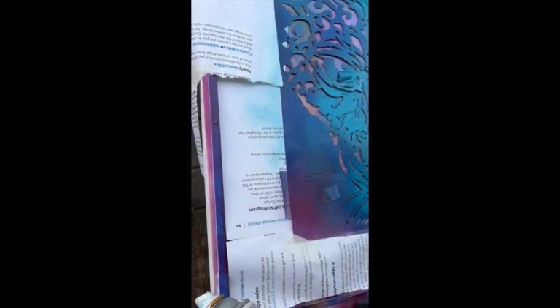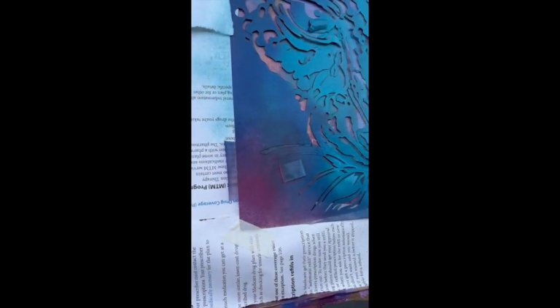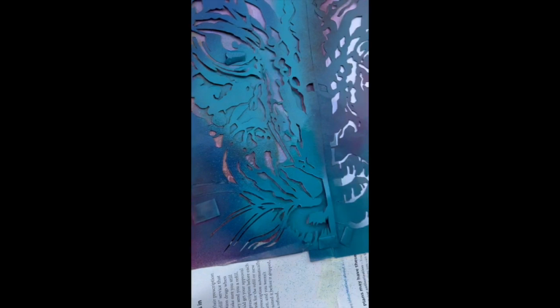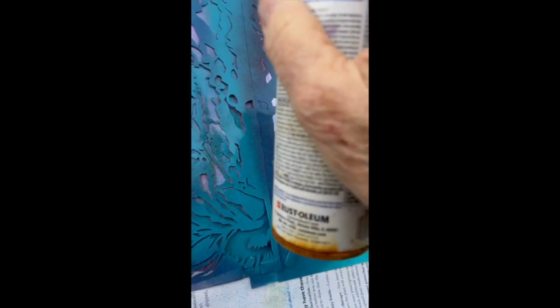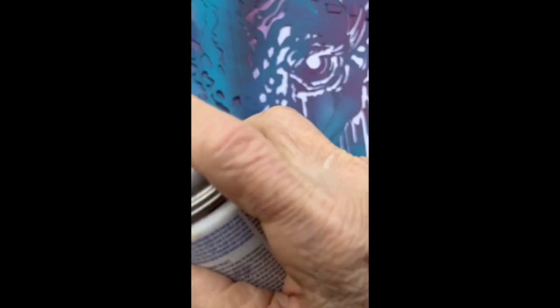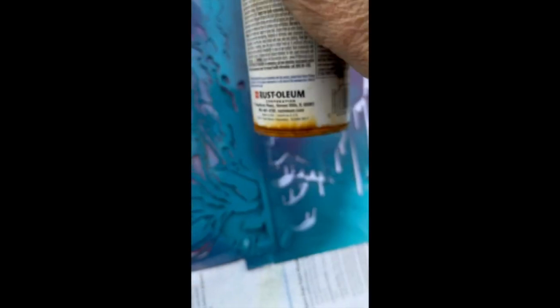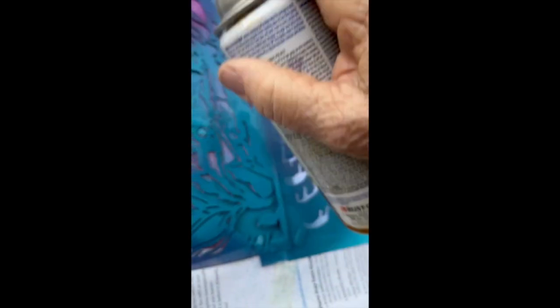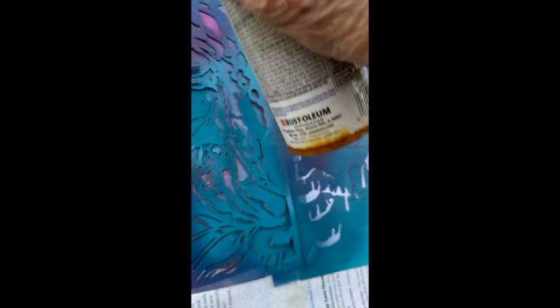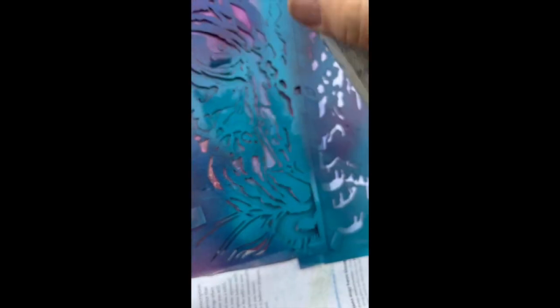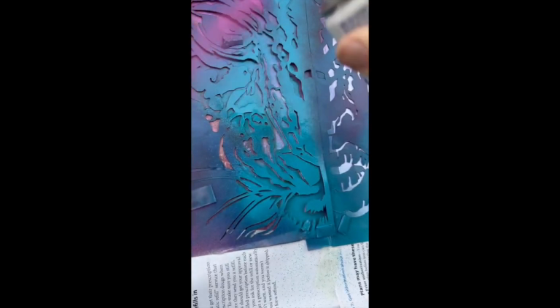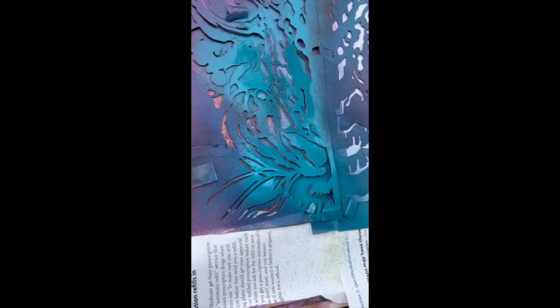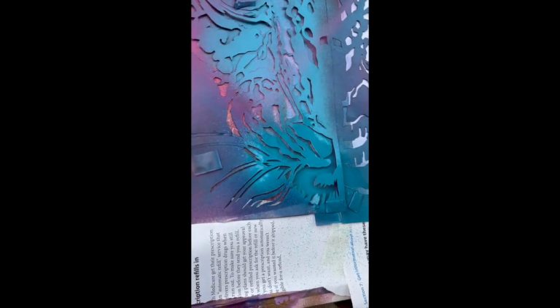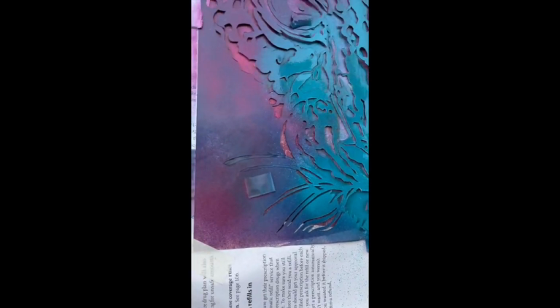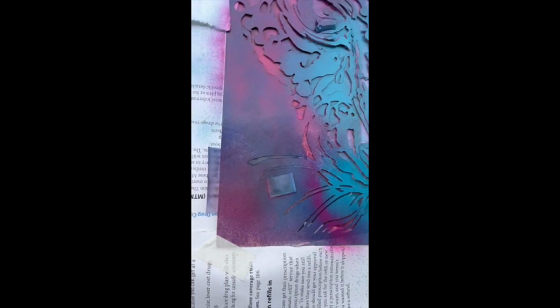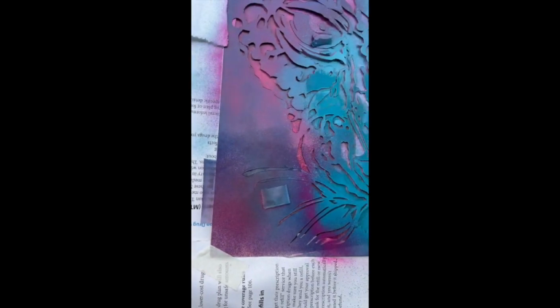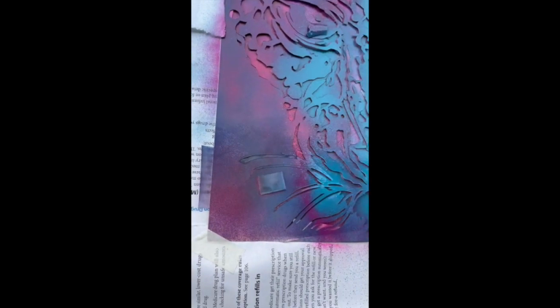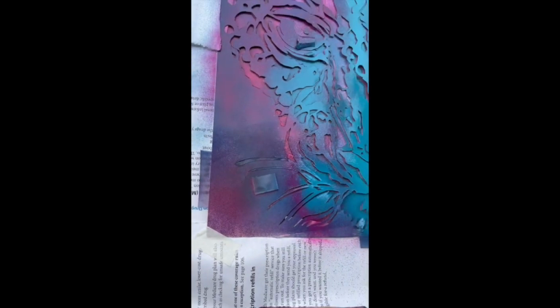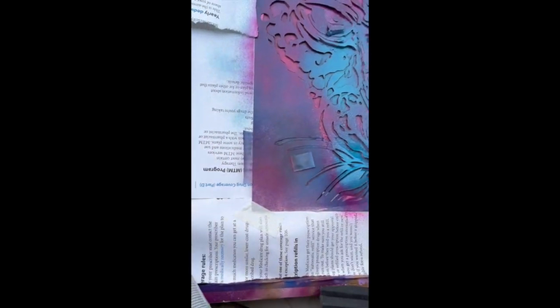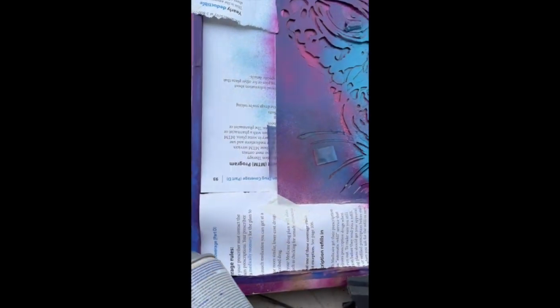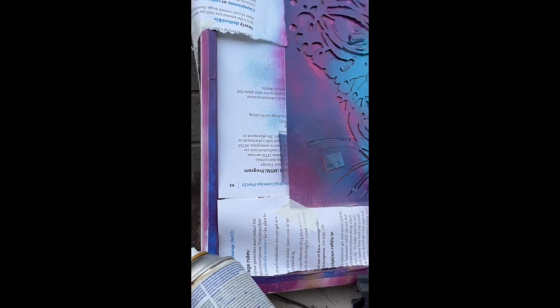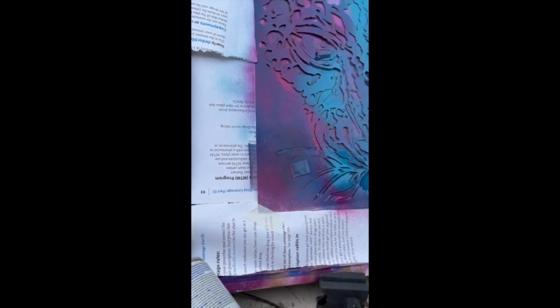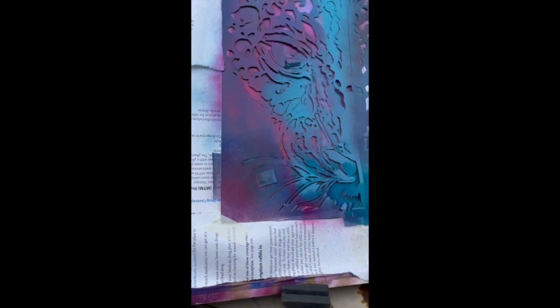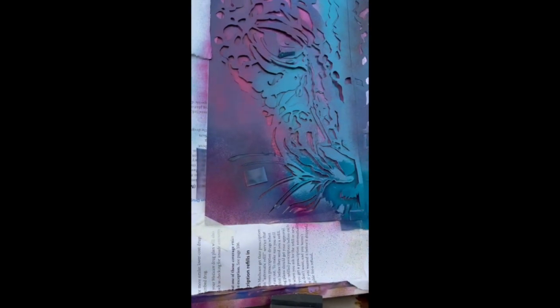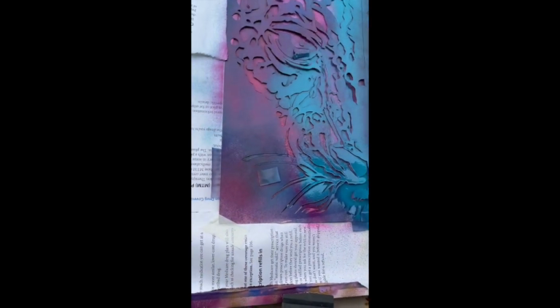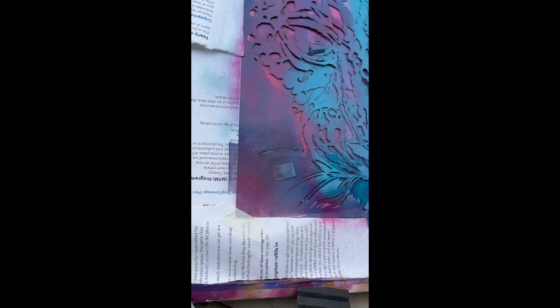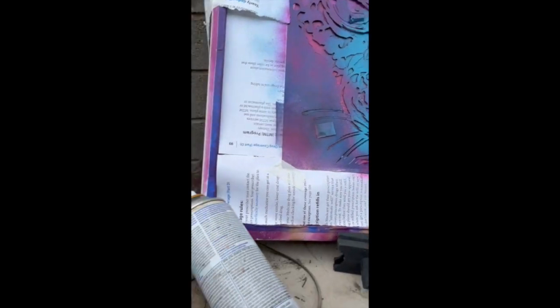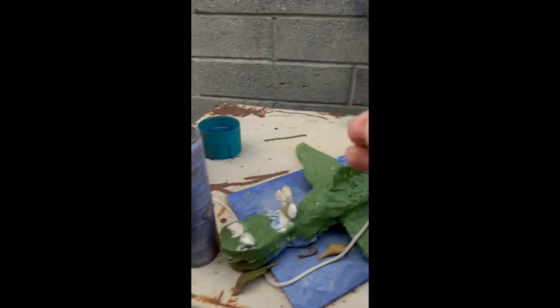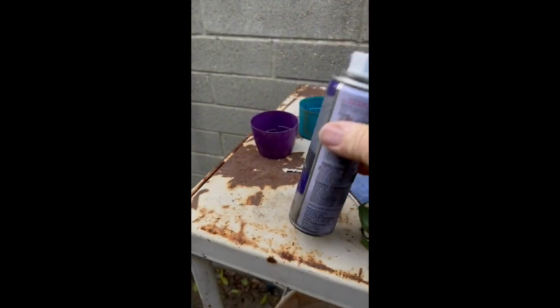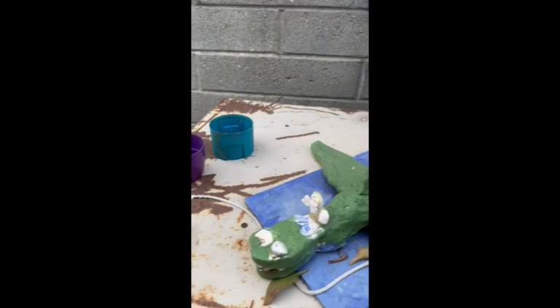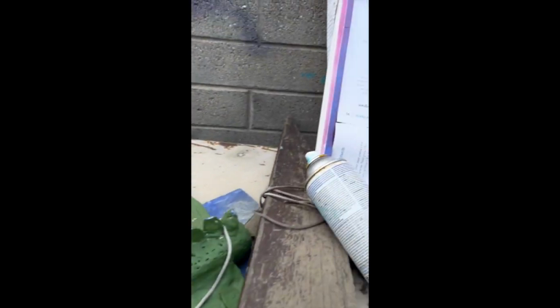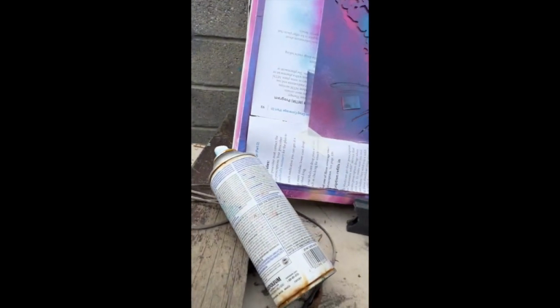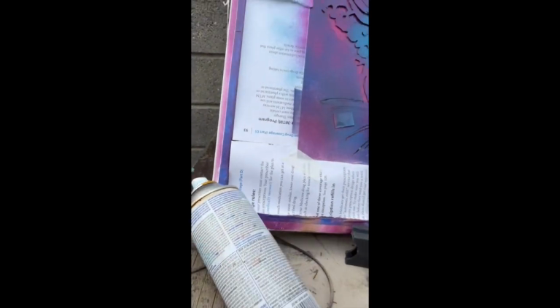Wait for it, wait for it. Peeling back the template is always a lot of fun.